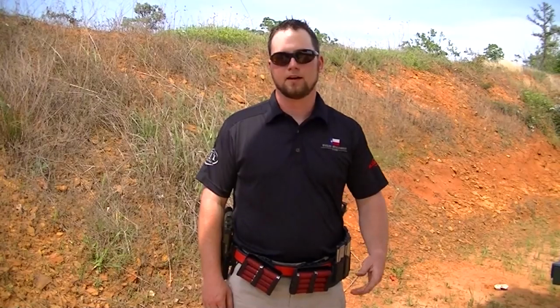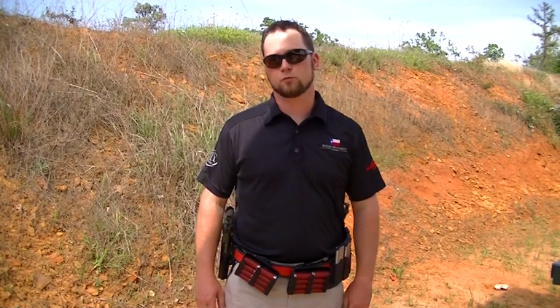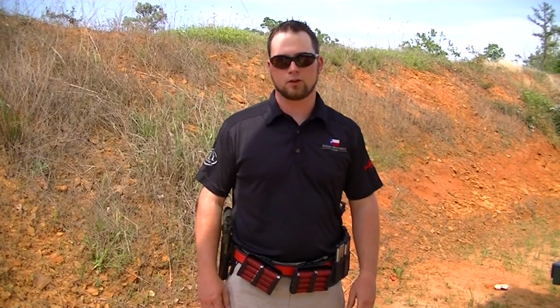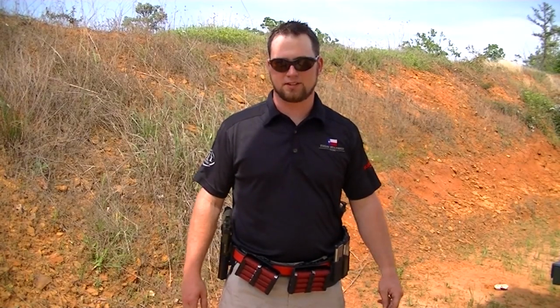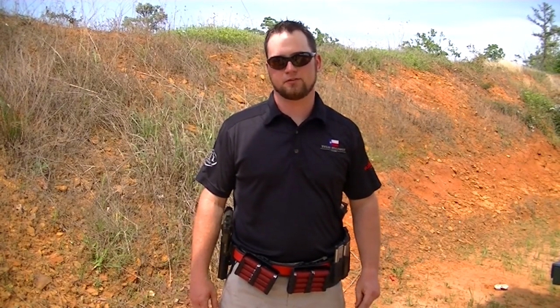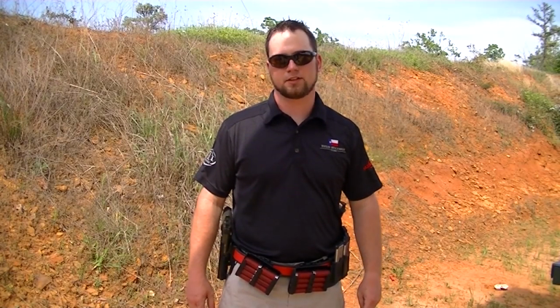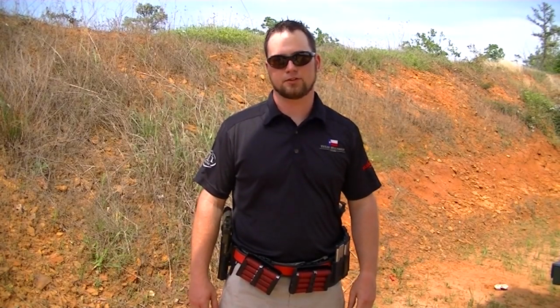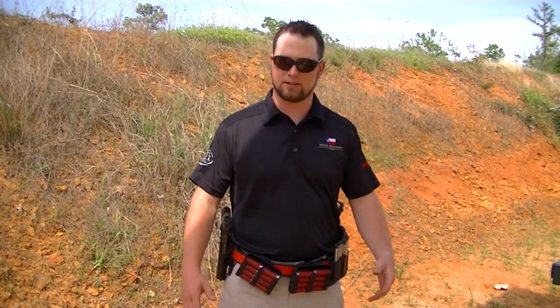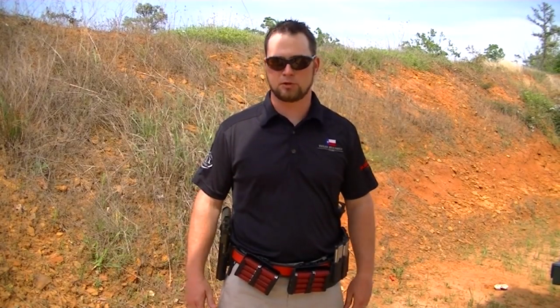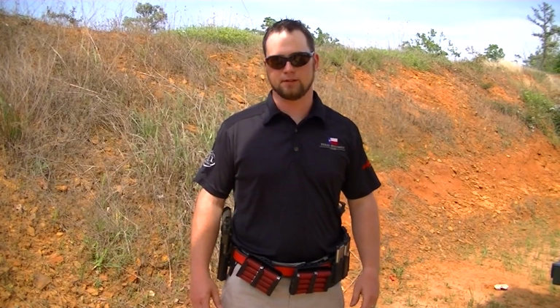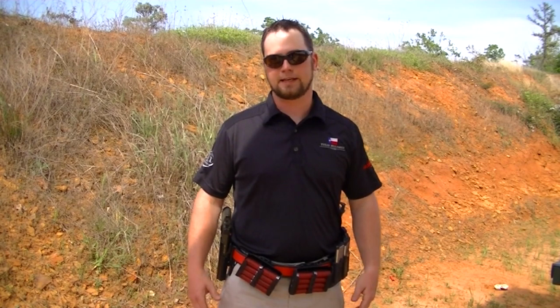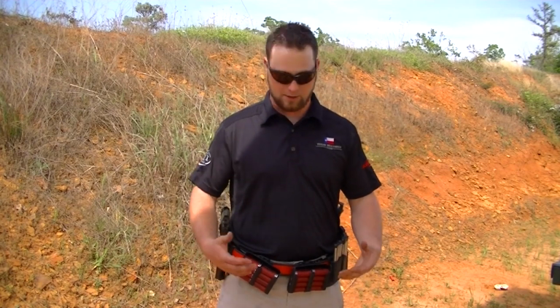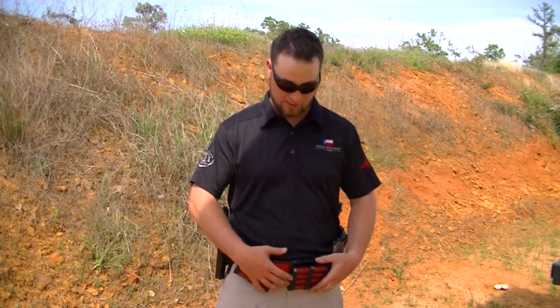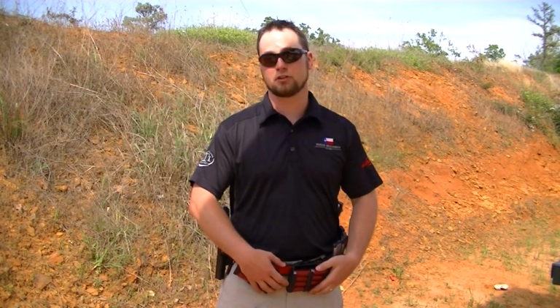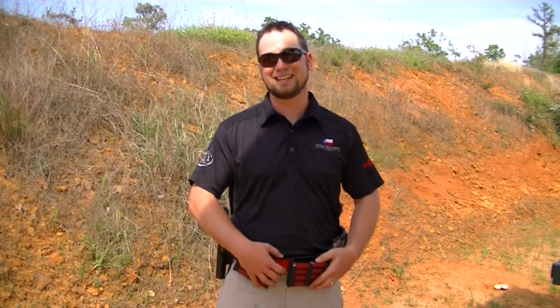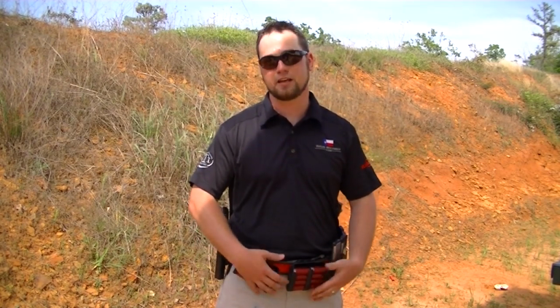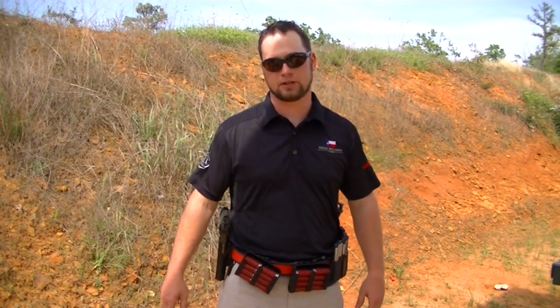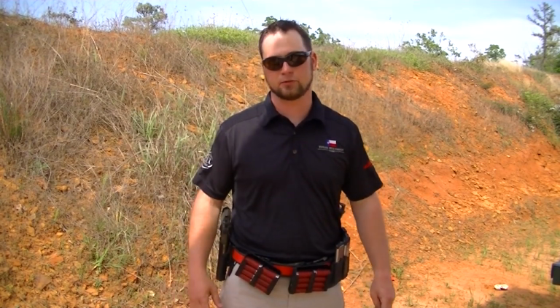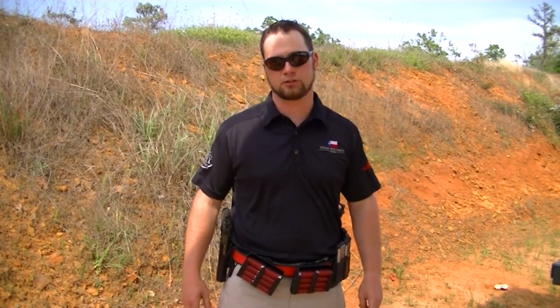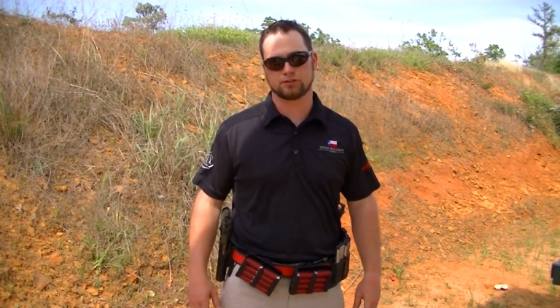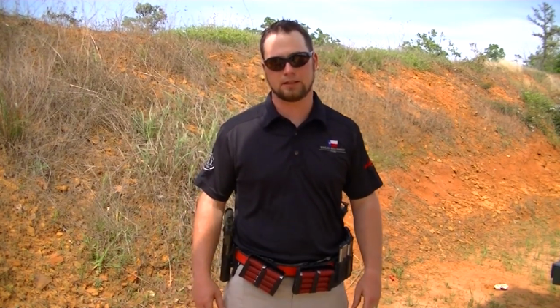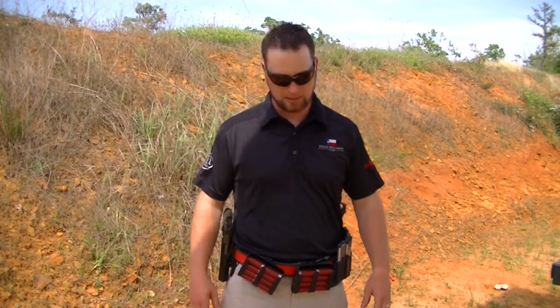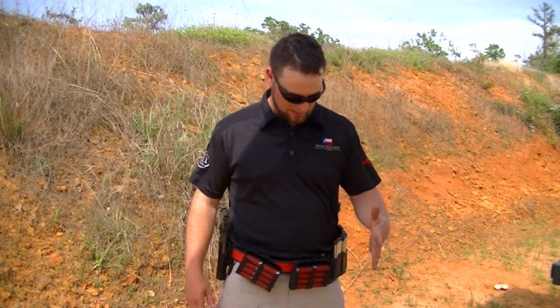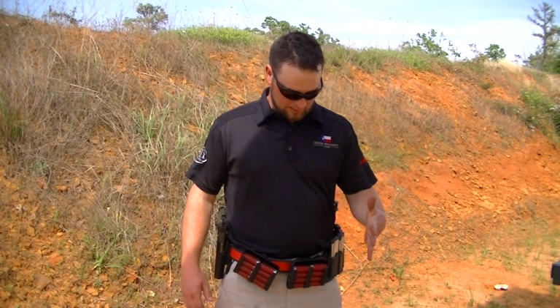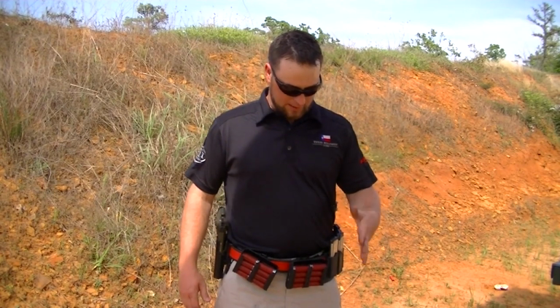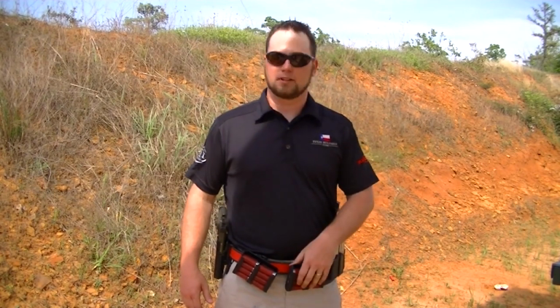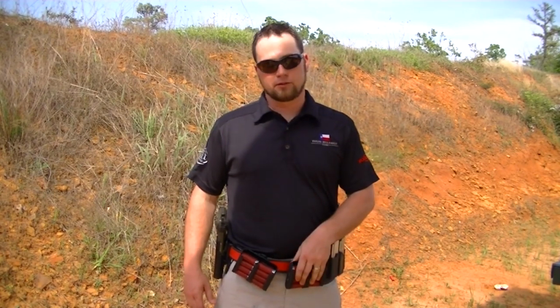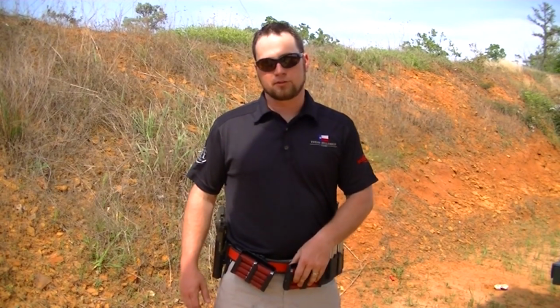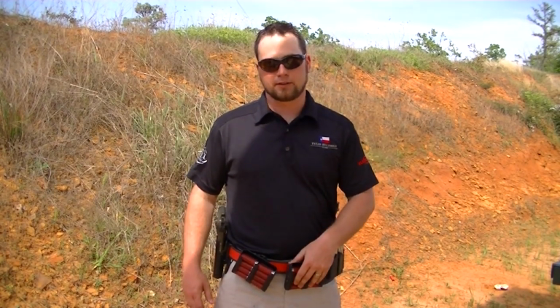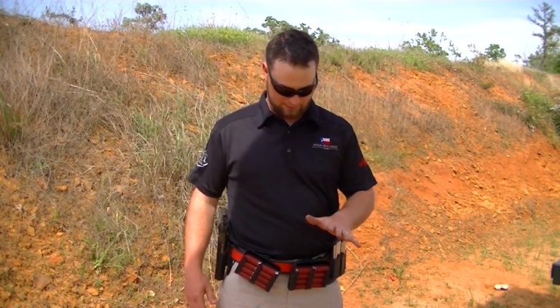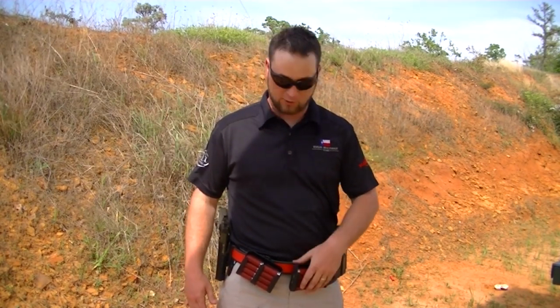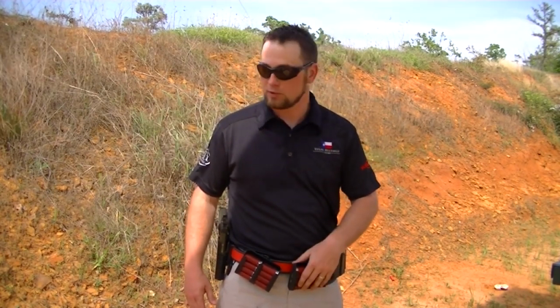Hi, I'm Regan Cole with Texas Defense Articulations and Texas Multigun, here to talk to you today about the new EZ-8 shell caddies from GunnerSolutions.com. I've recently been introduced to these products and they work really well.